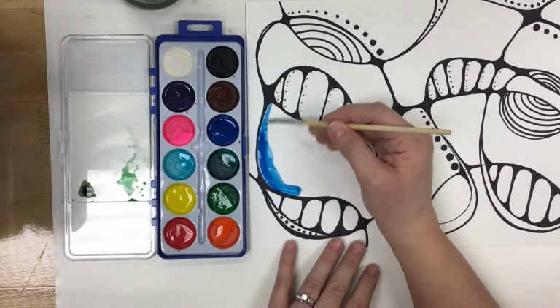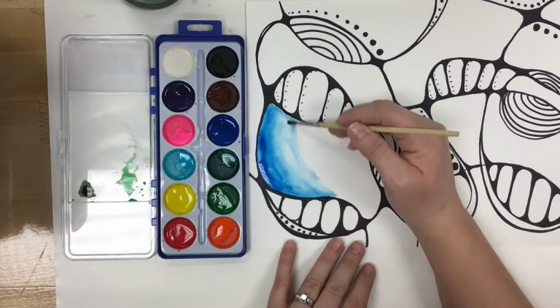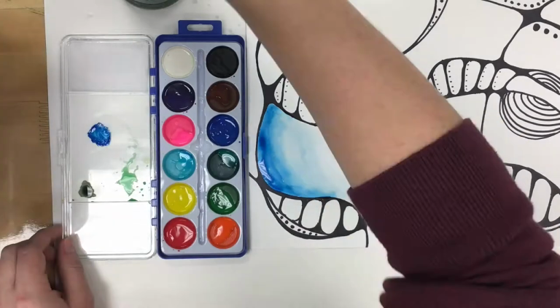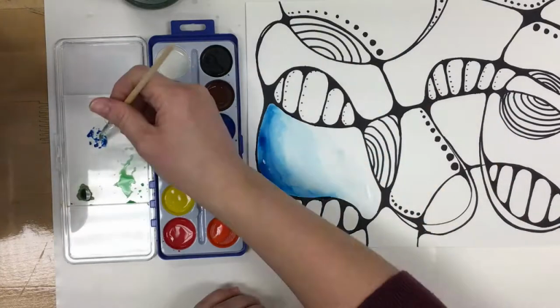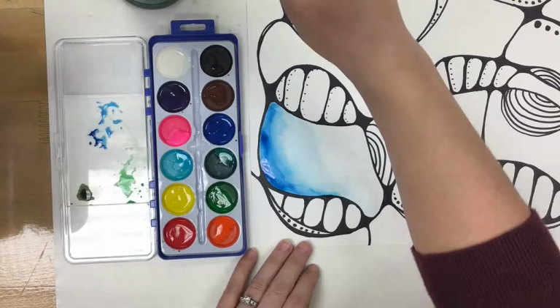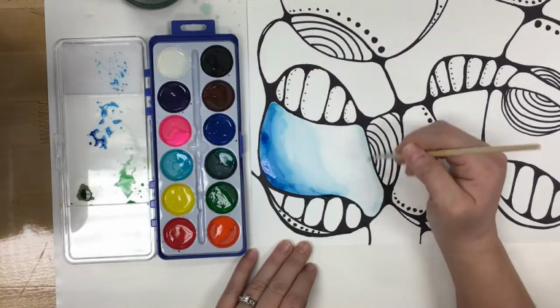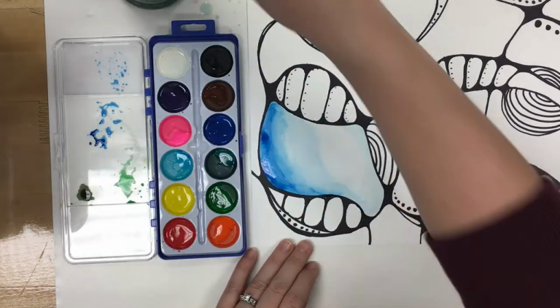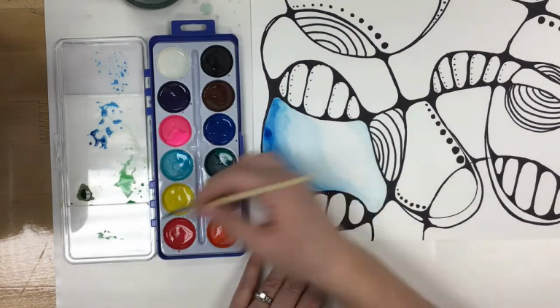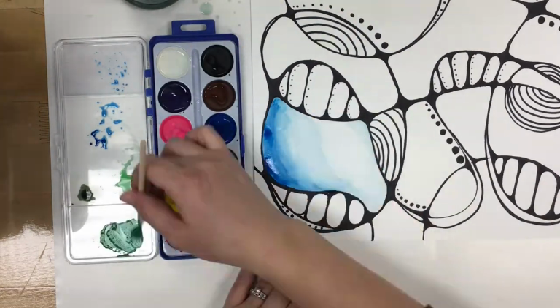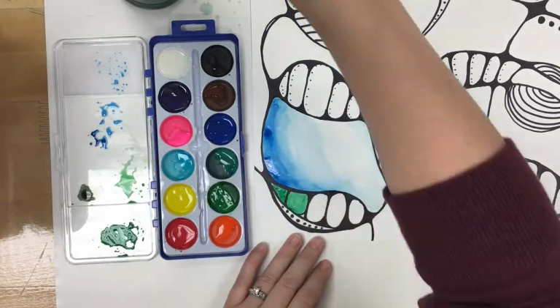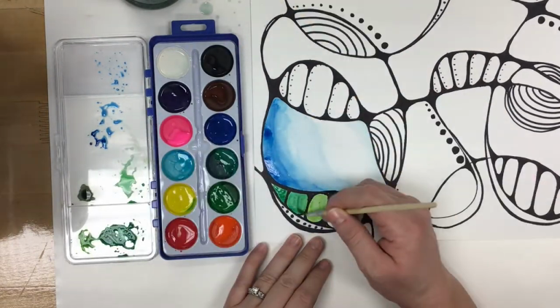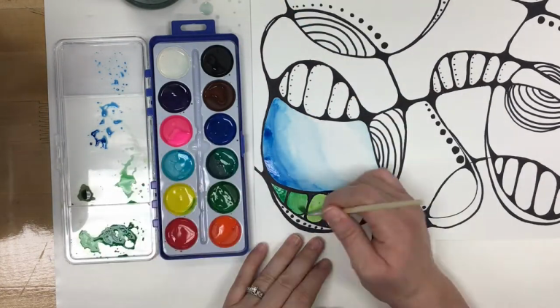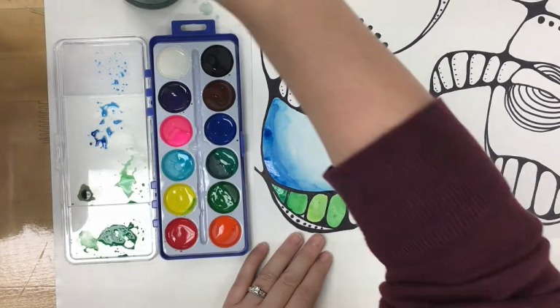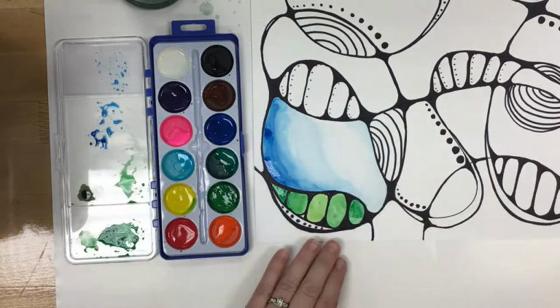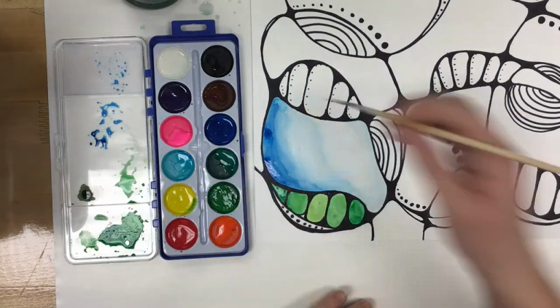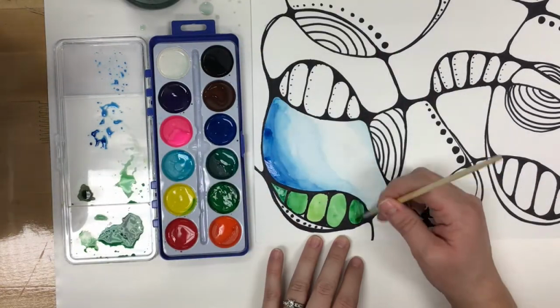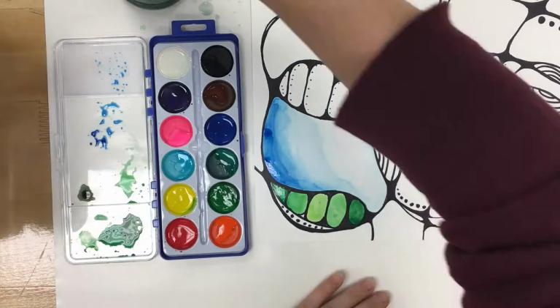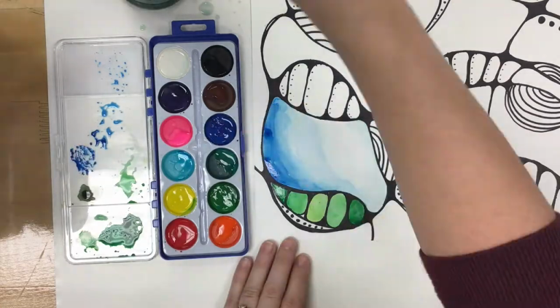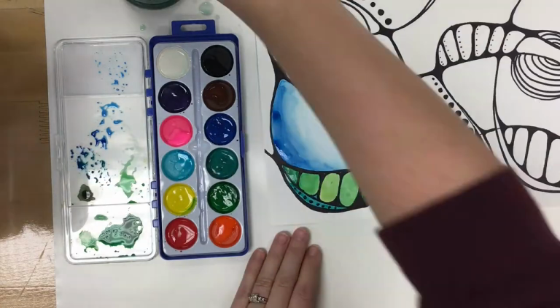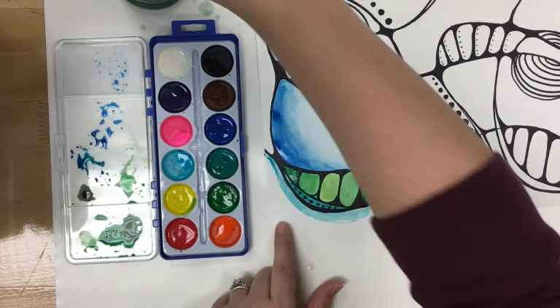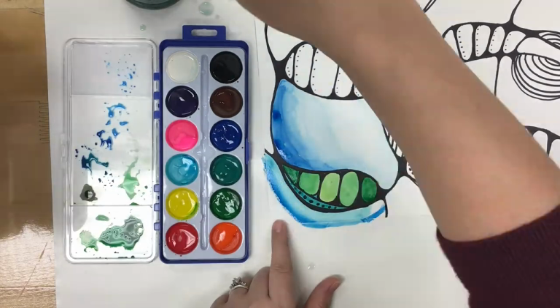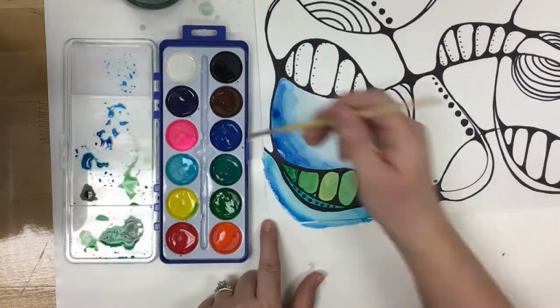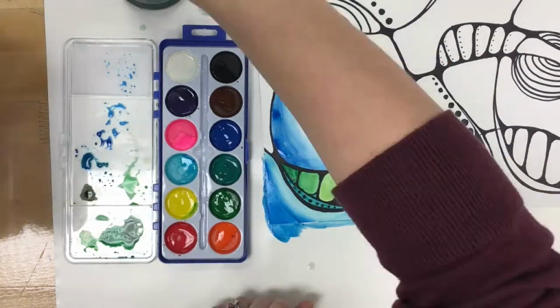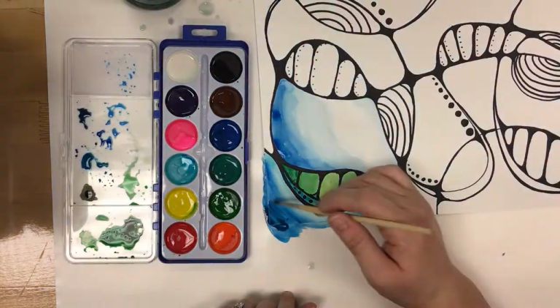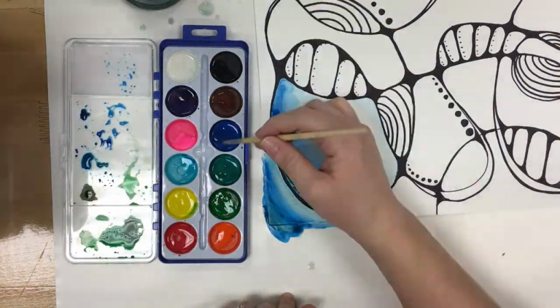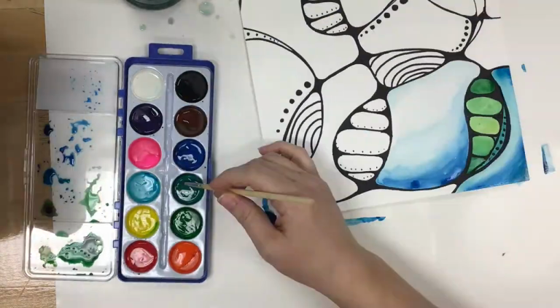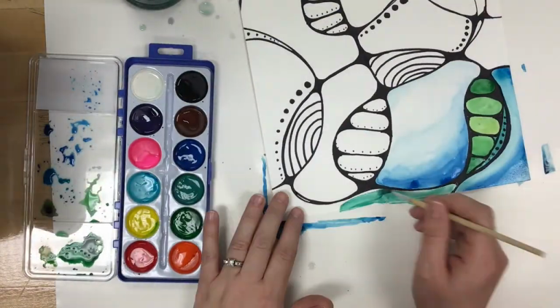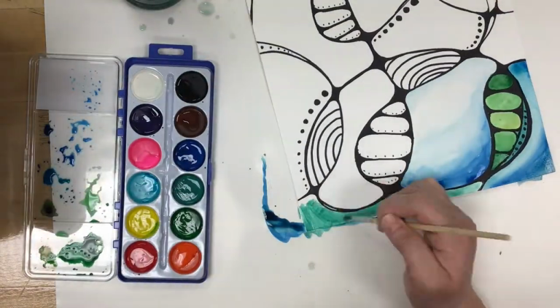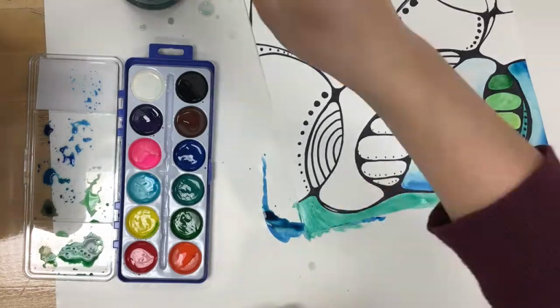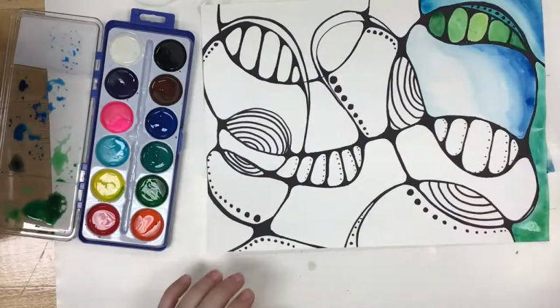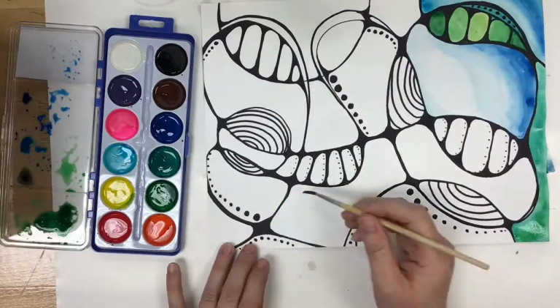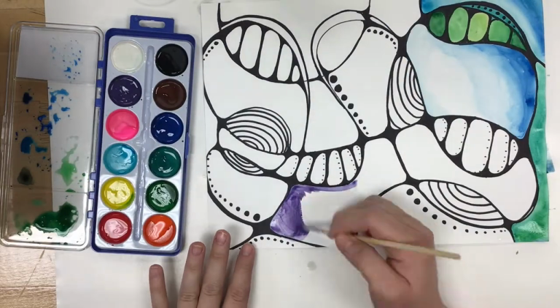As you start to paint, you might want to think about what colors you have selected and start planning out their placement. You might choose to use certain colors for certain patterns and repeat those colors in those patterns throughout your design.